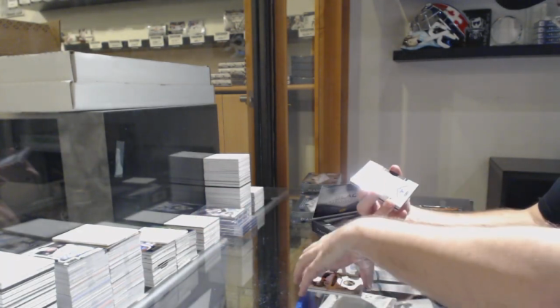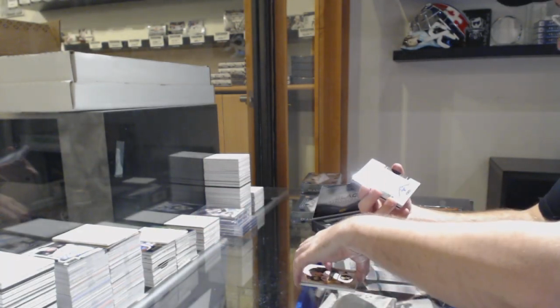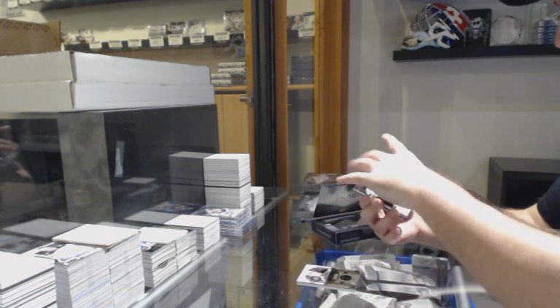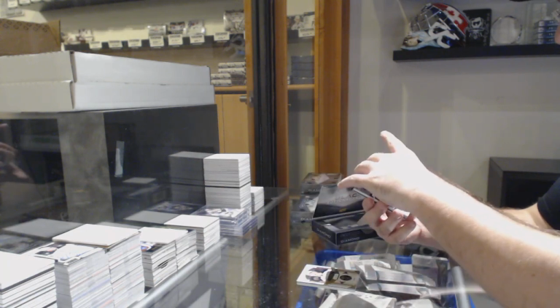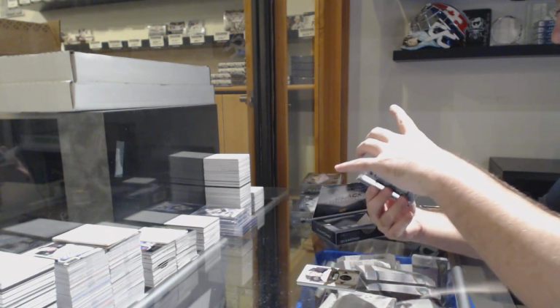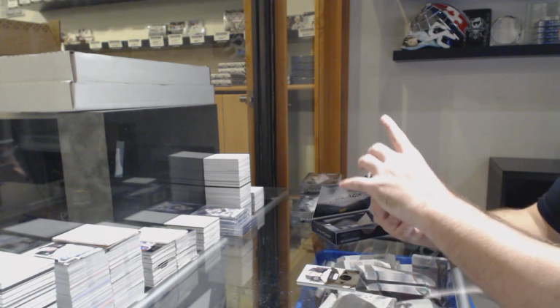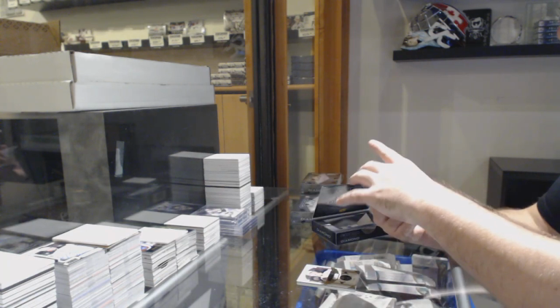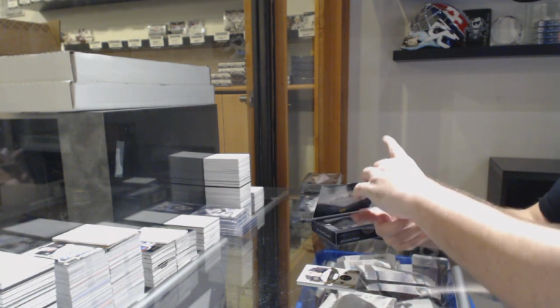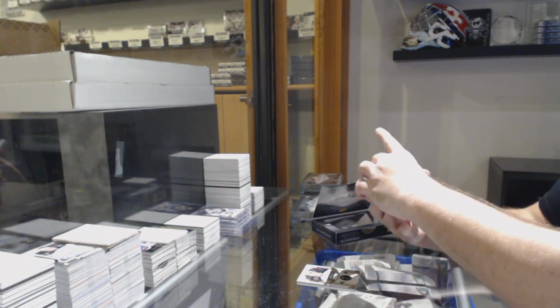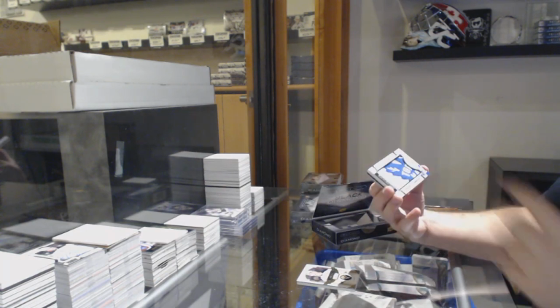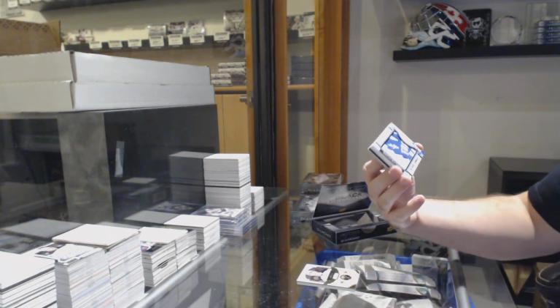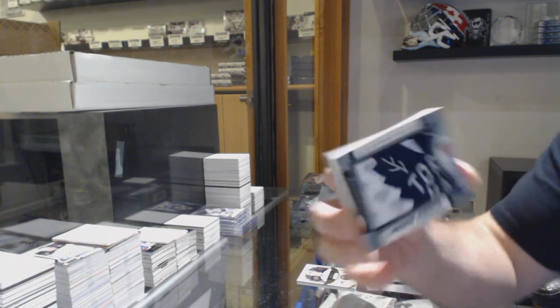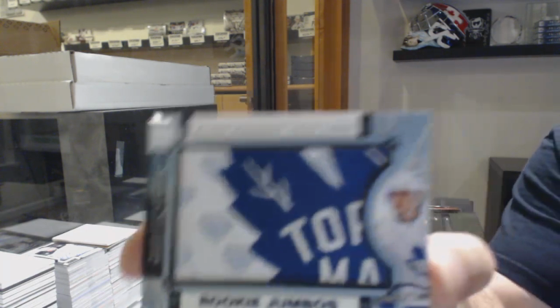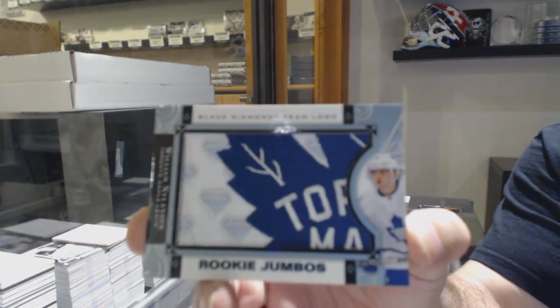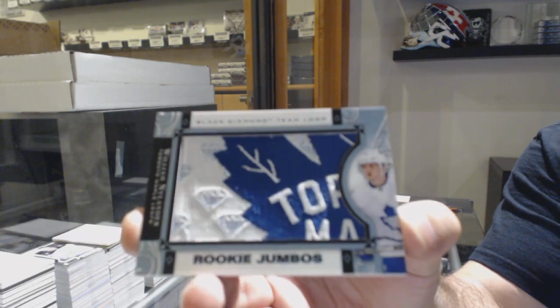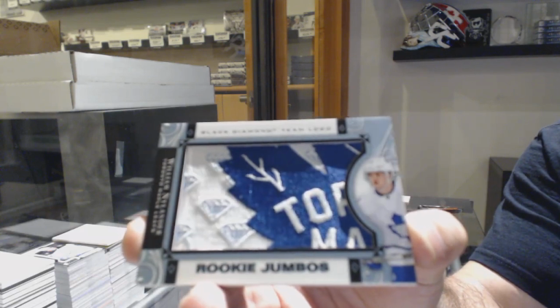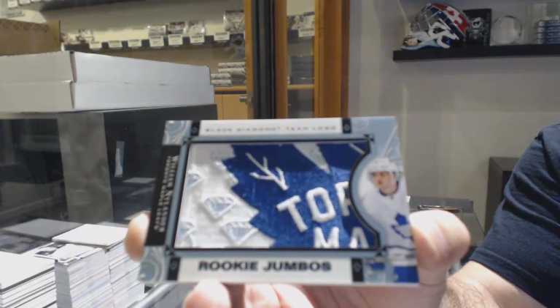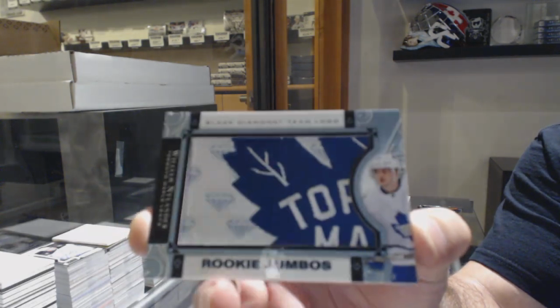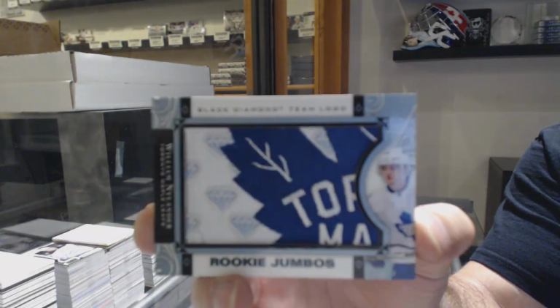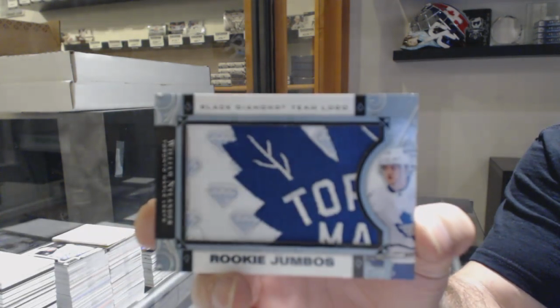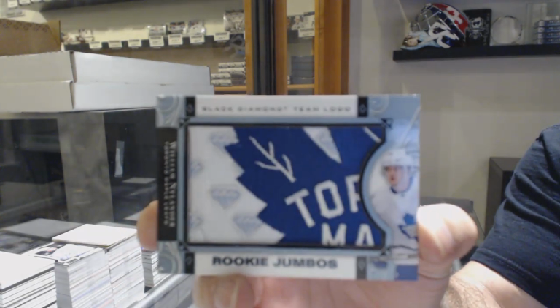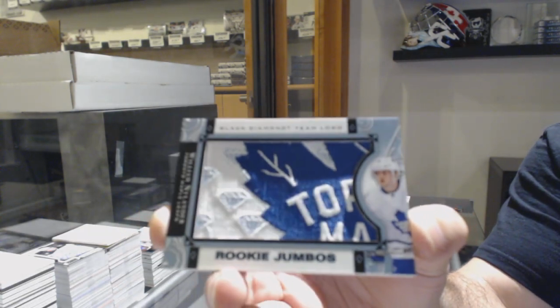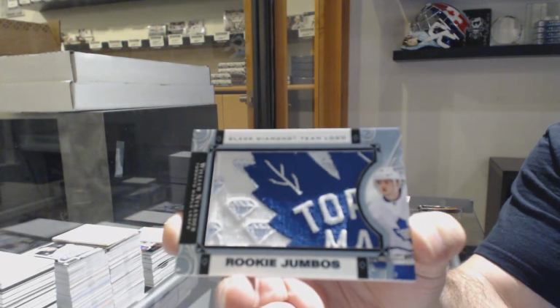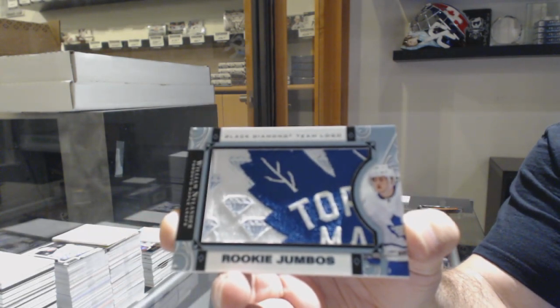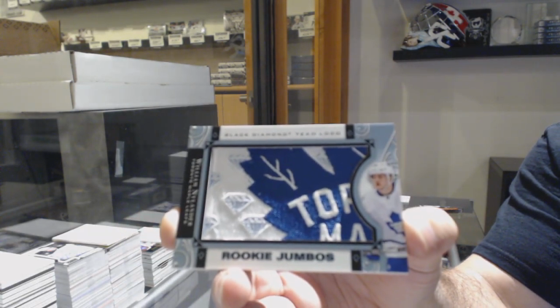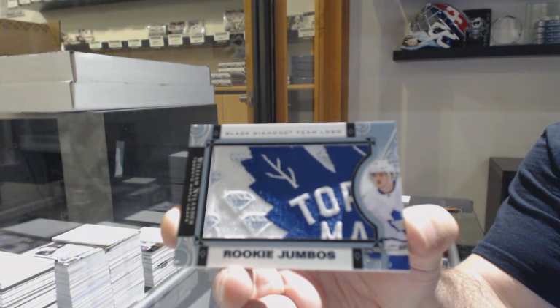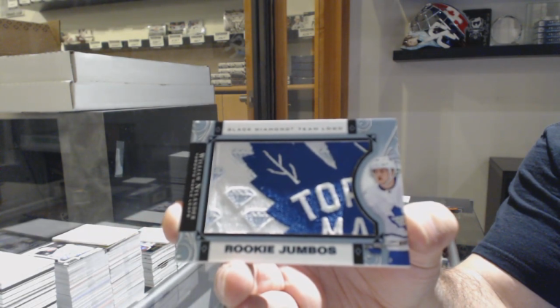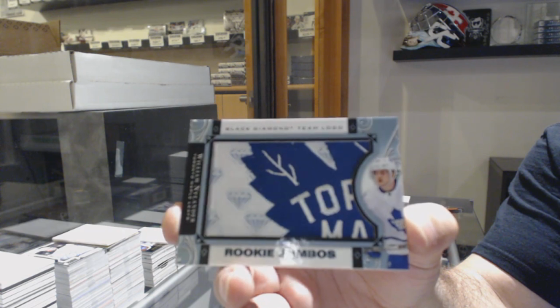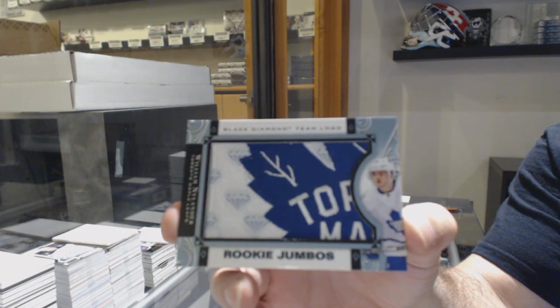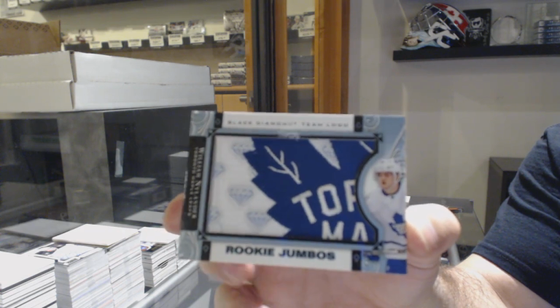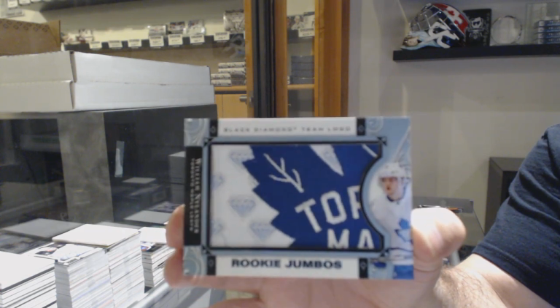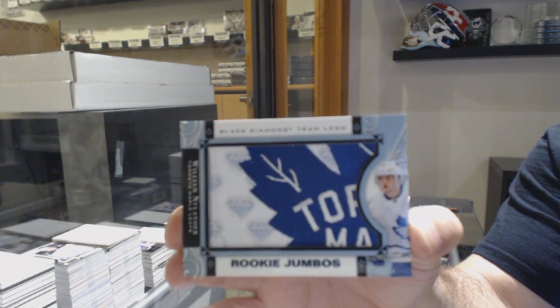Not a bad start for the Leafs — we've got a Team Logo Jumbos, William Nylander, Maple Leafs.